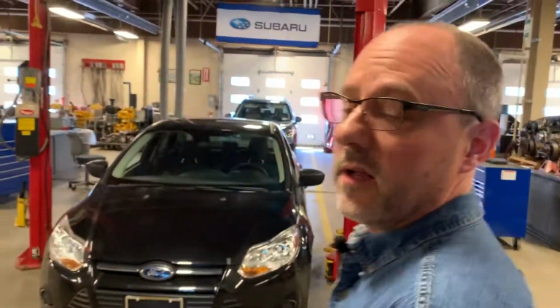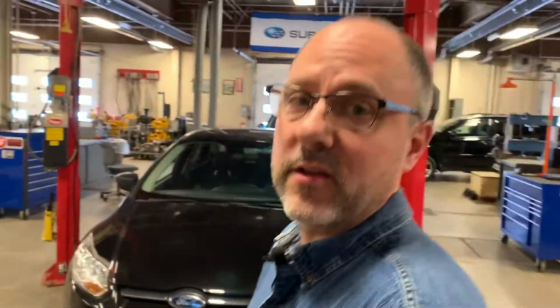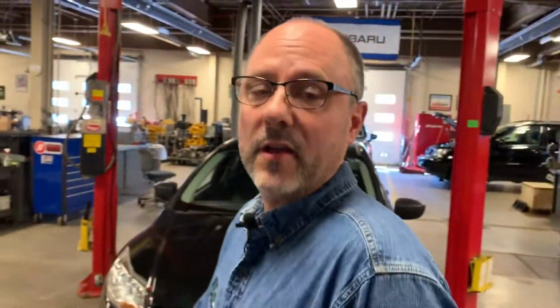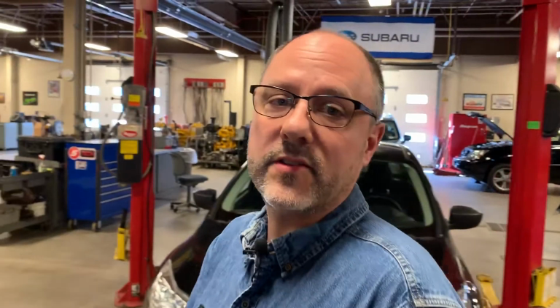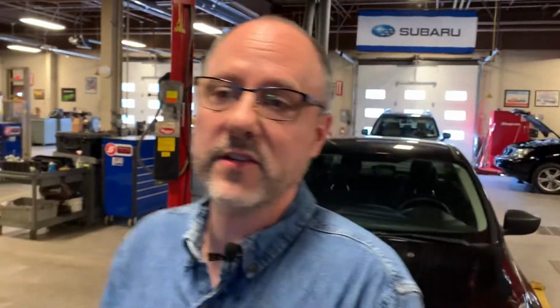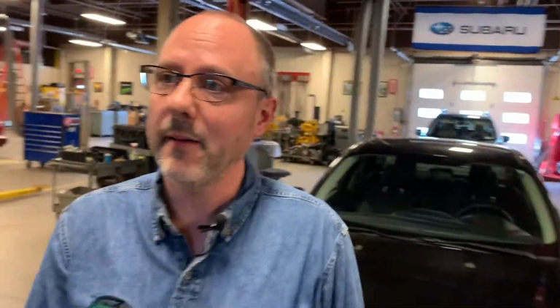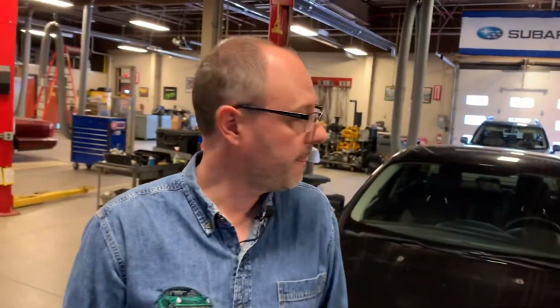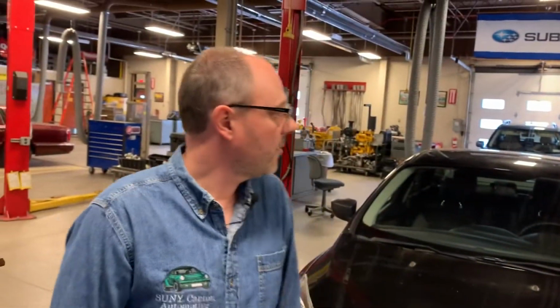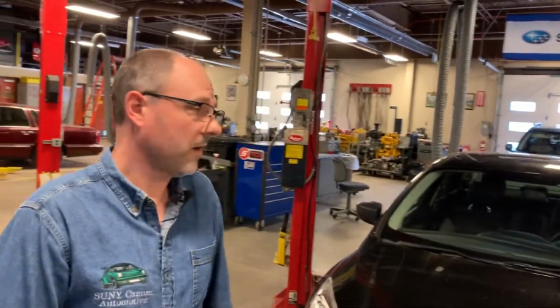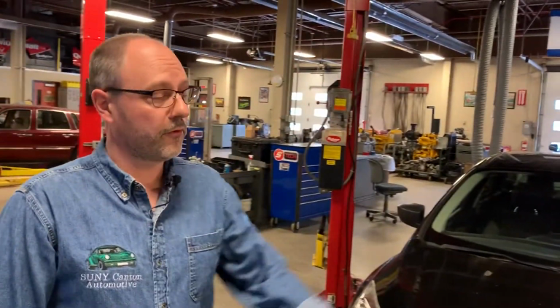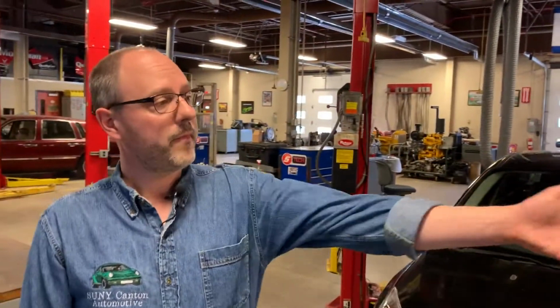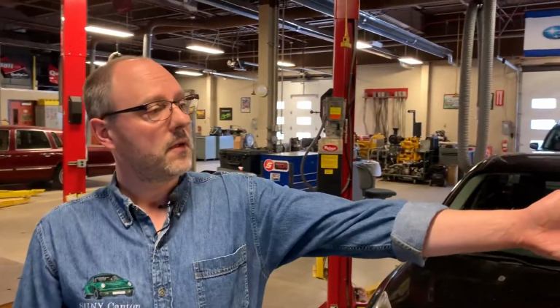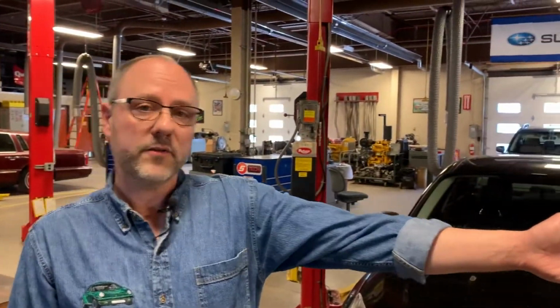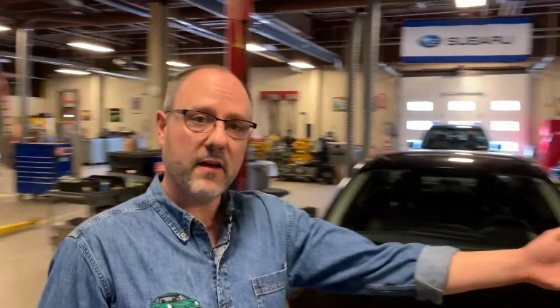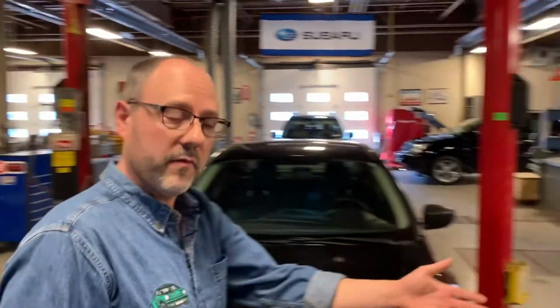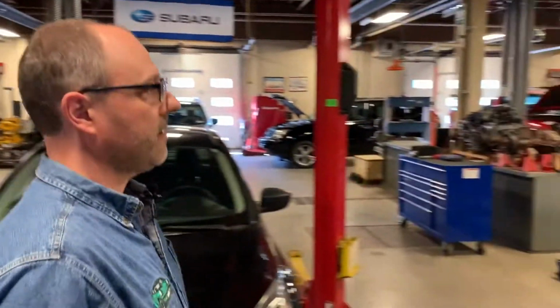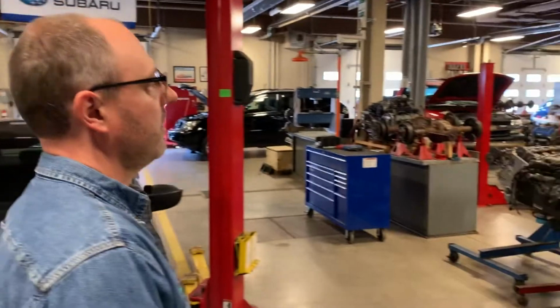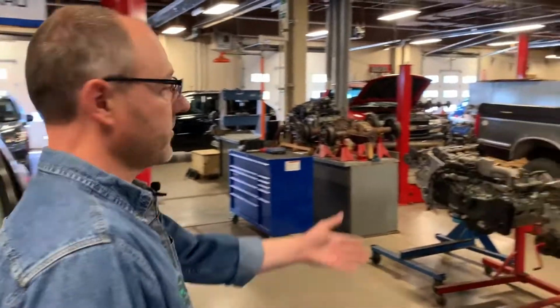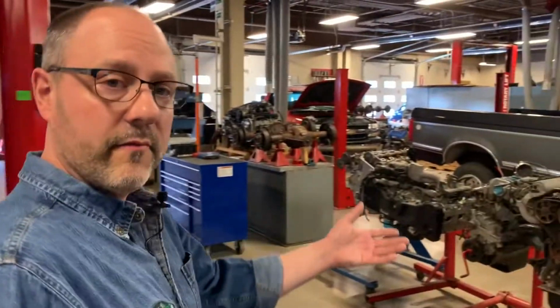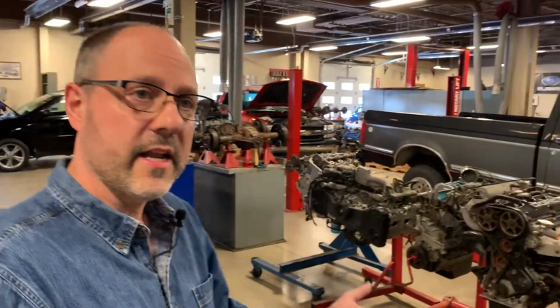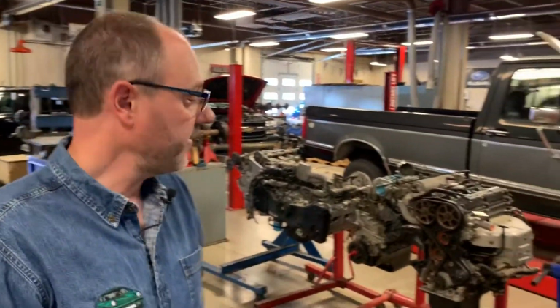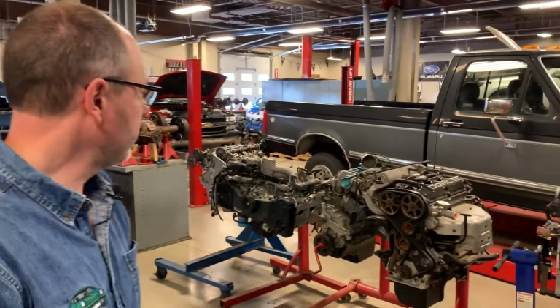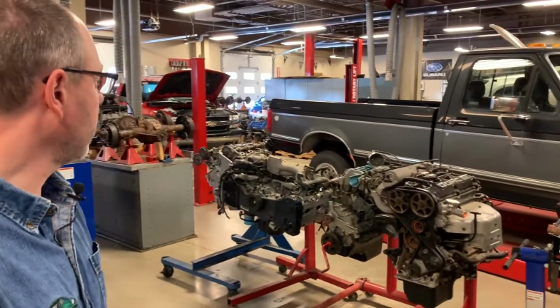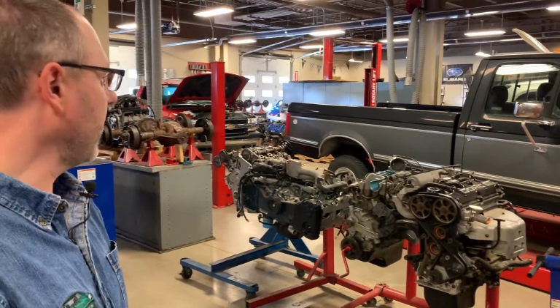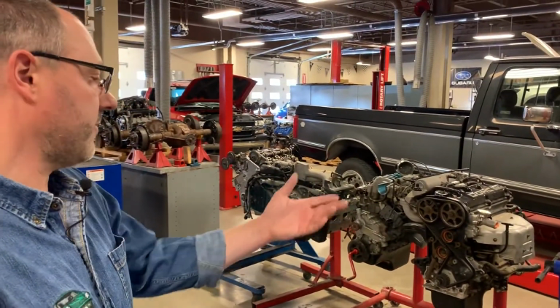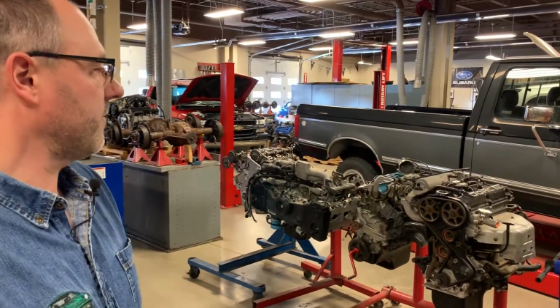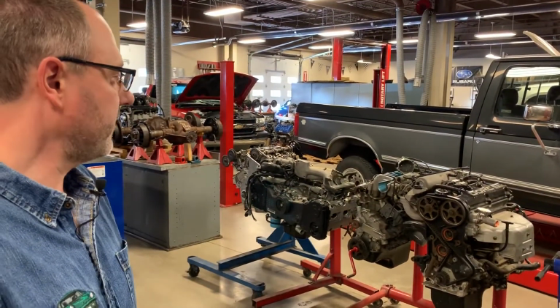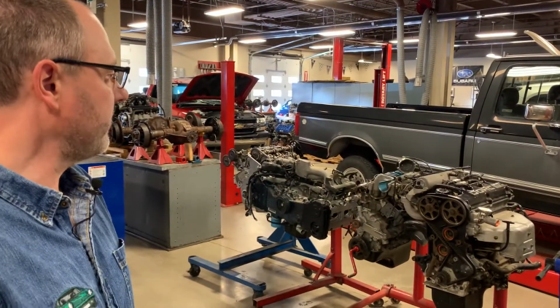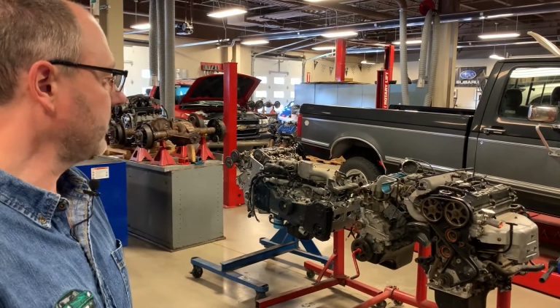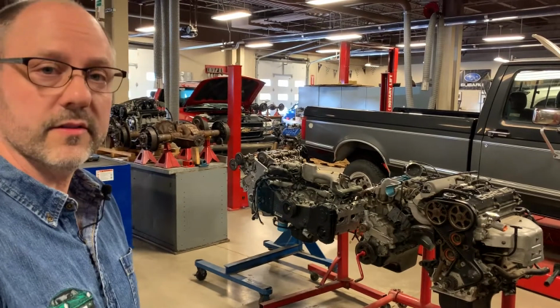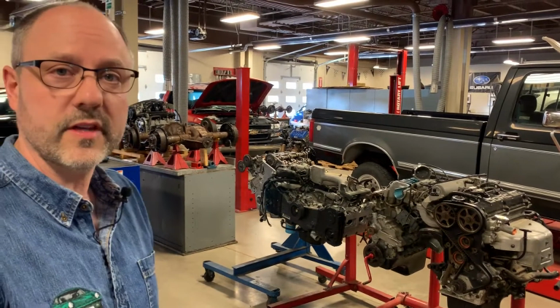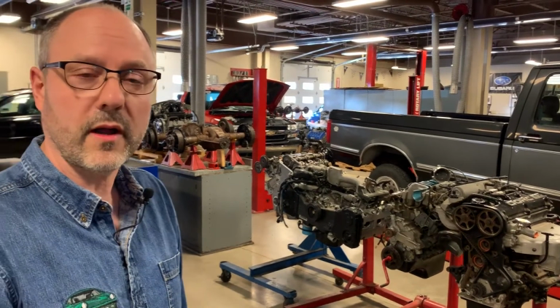Inside you'll see that we have a spacious lab with lots of room. We also have a variety of different engines from different manufacturers that the students get to work on.